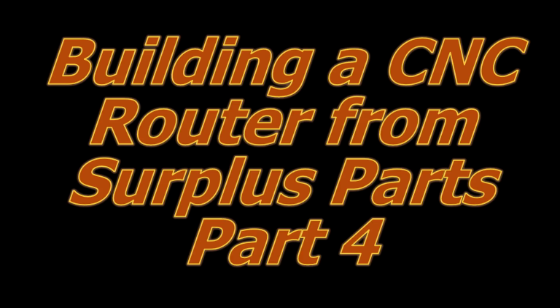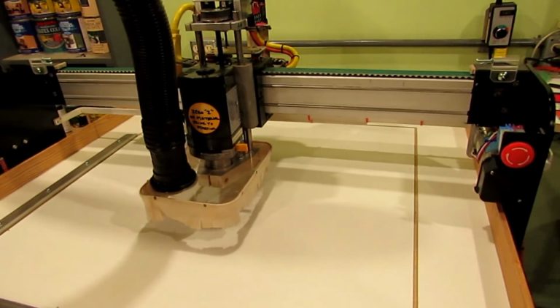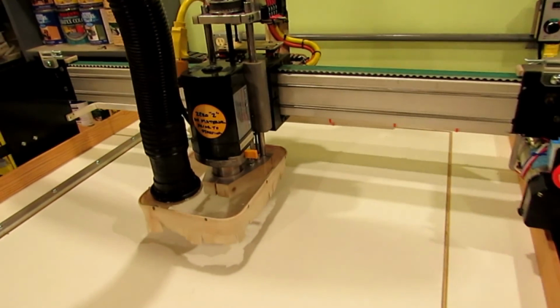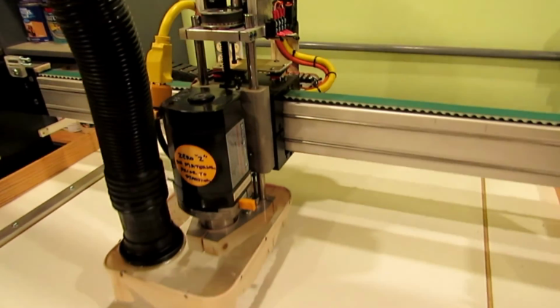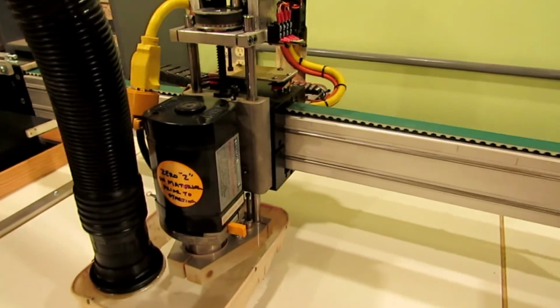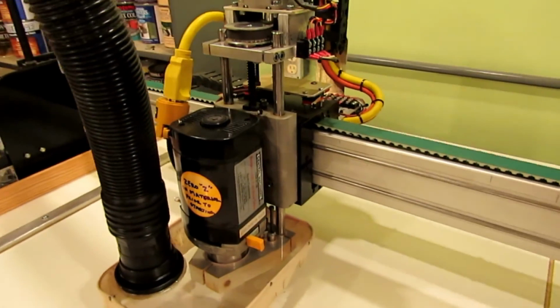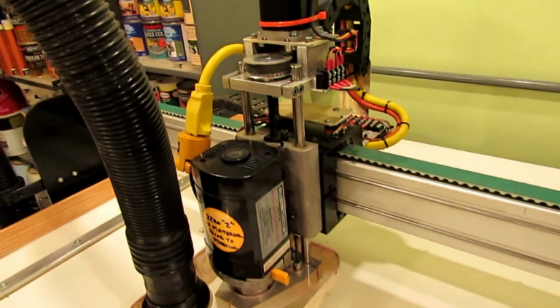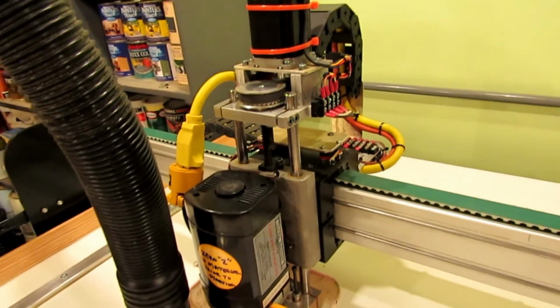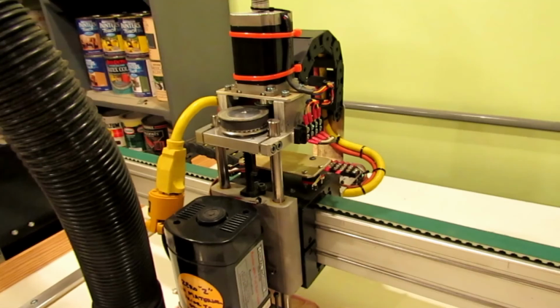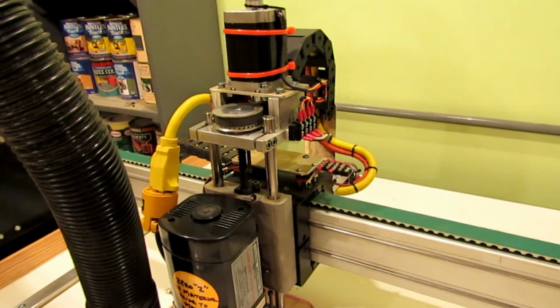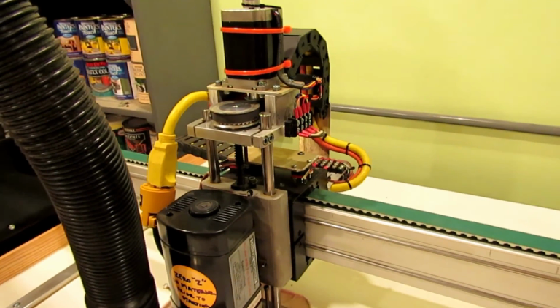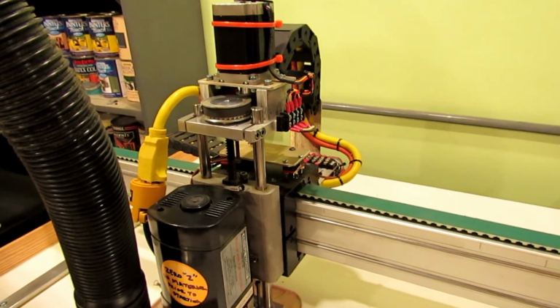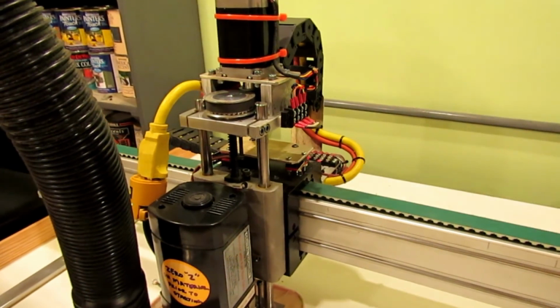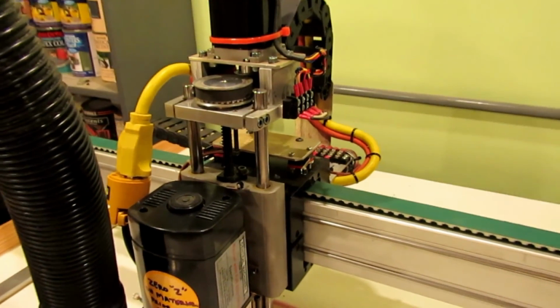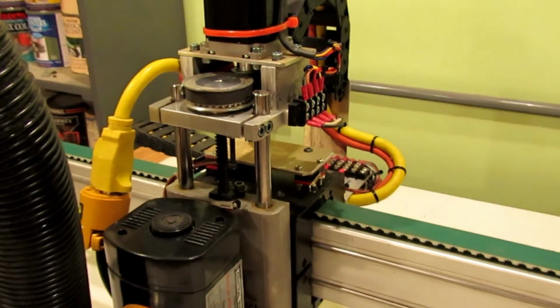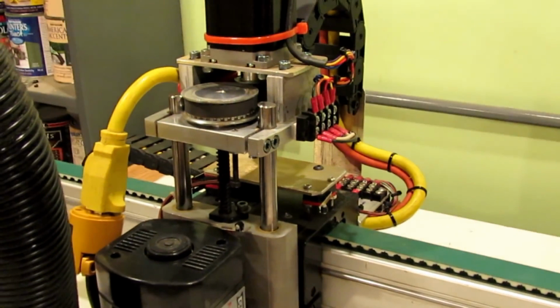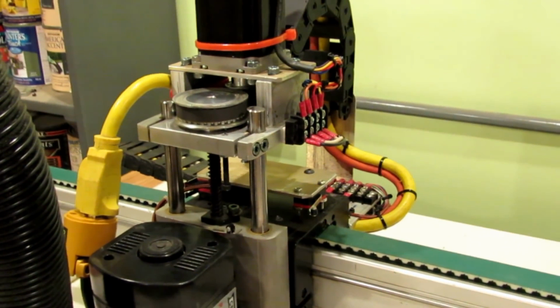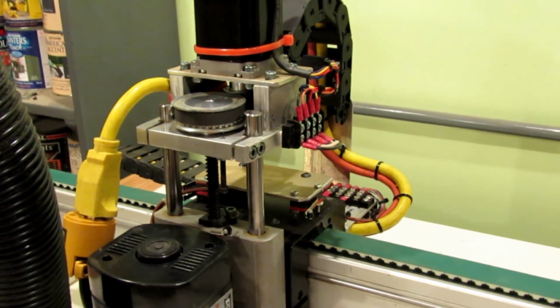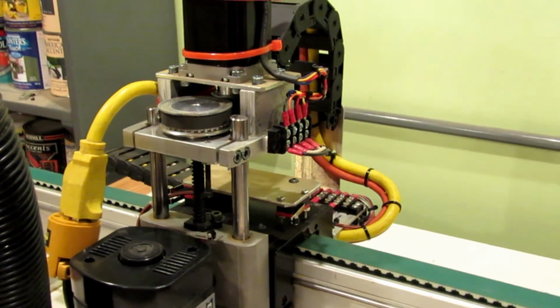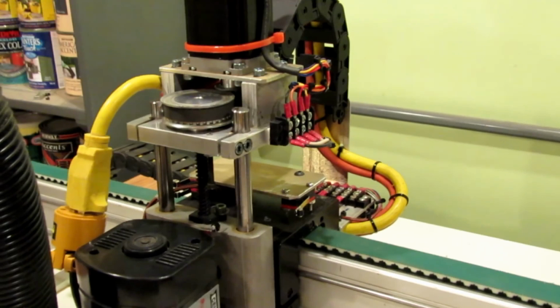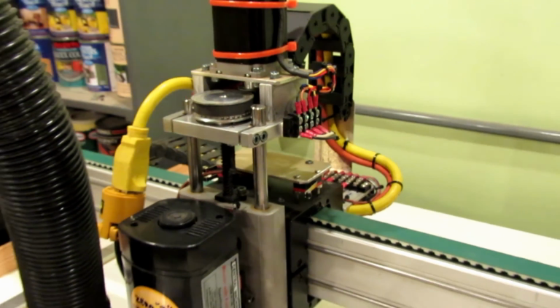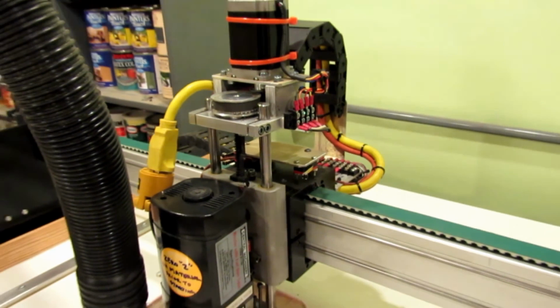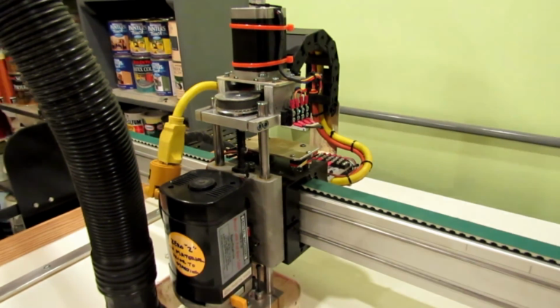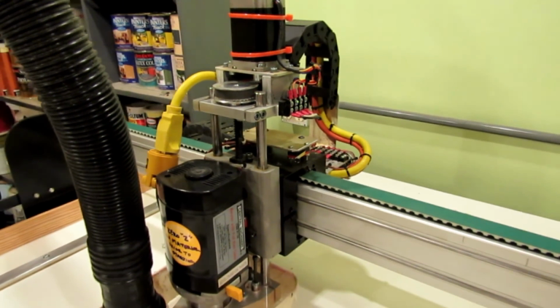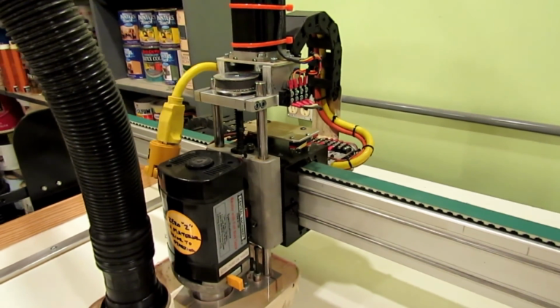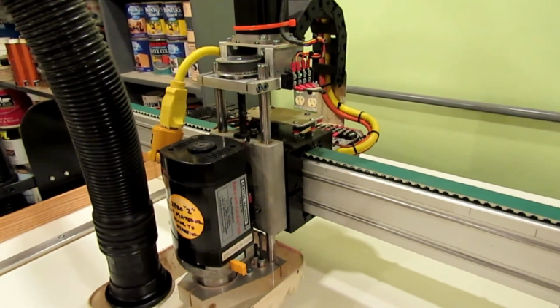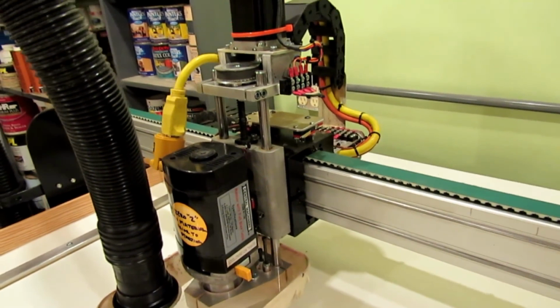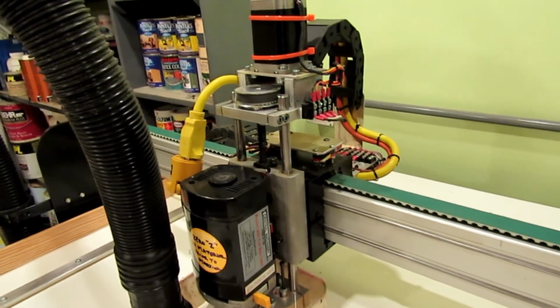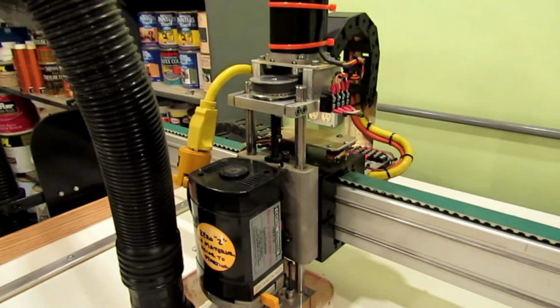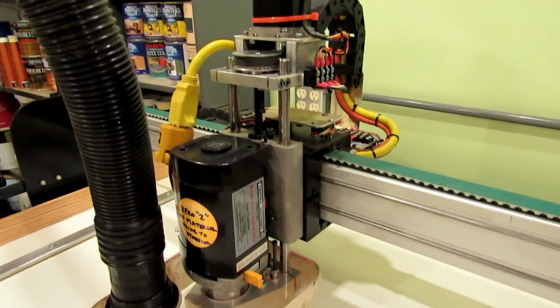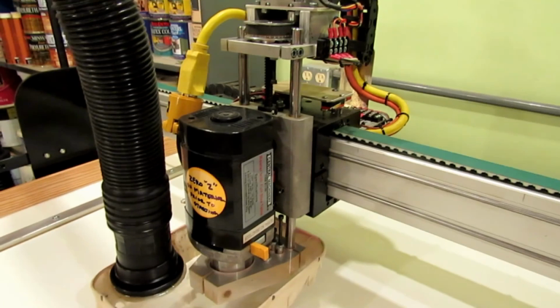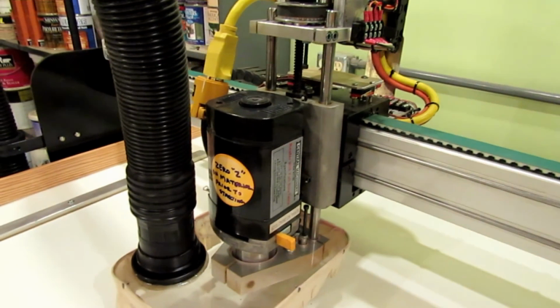The next part of my router build. The pulleys actually came in from Hong Kong a lot faster than I thought they were going to. They sent them air mail from Amazon, so that was a good thing. I got the Z-Drive all hooked up.